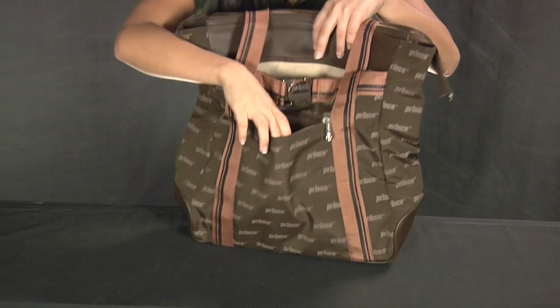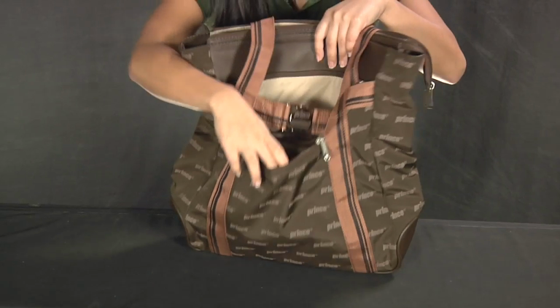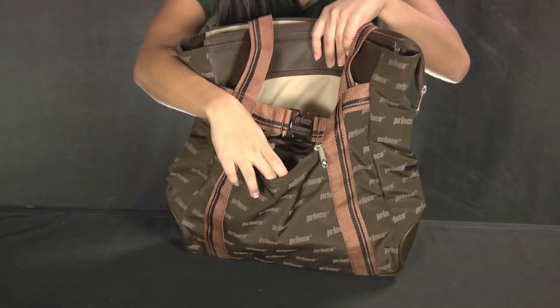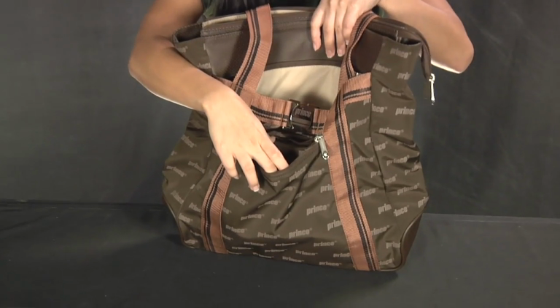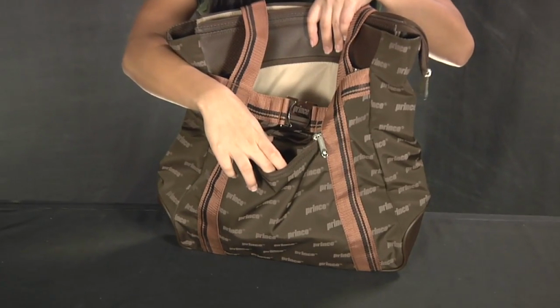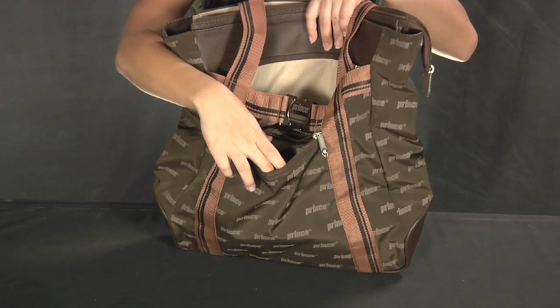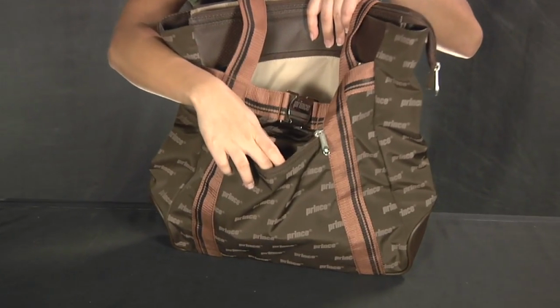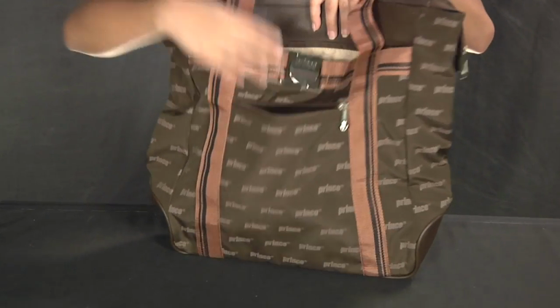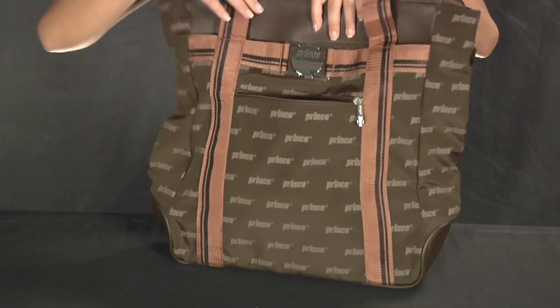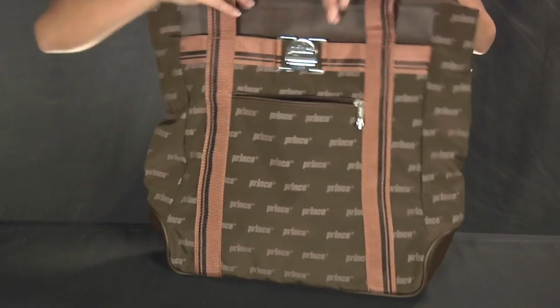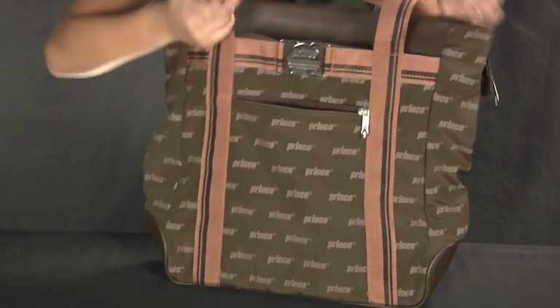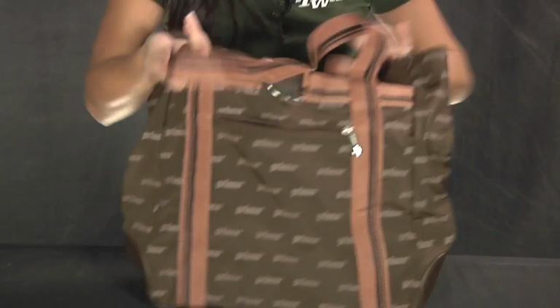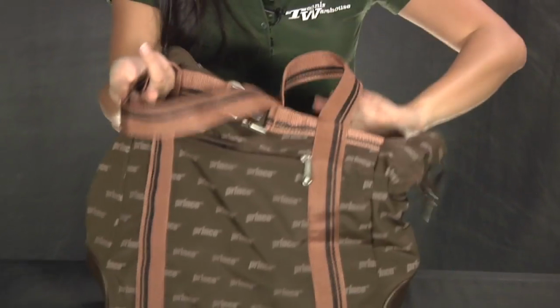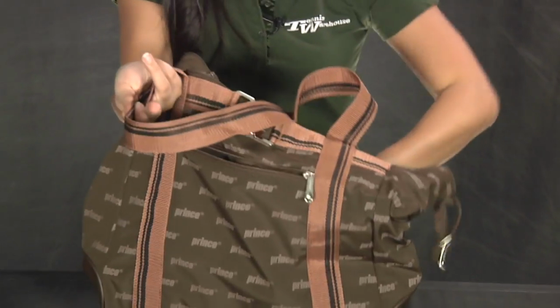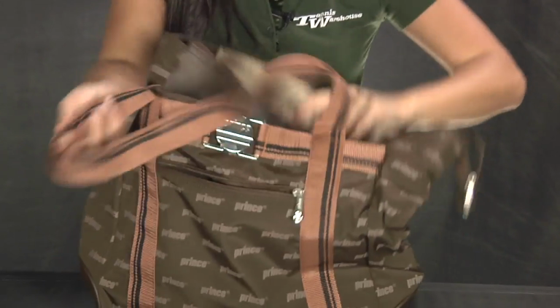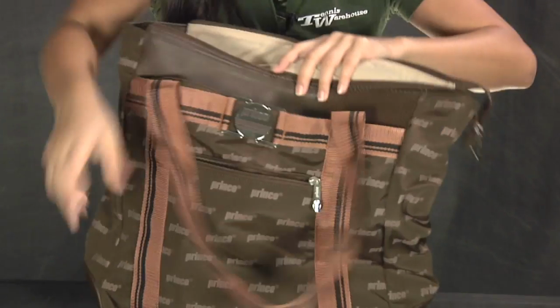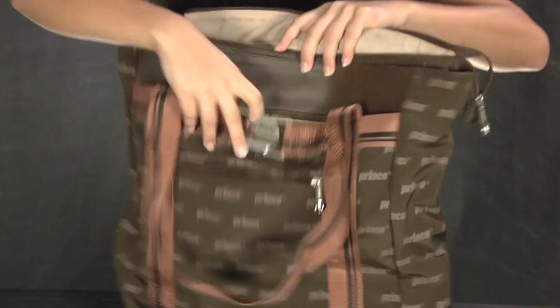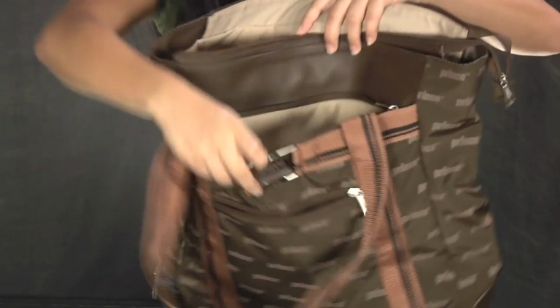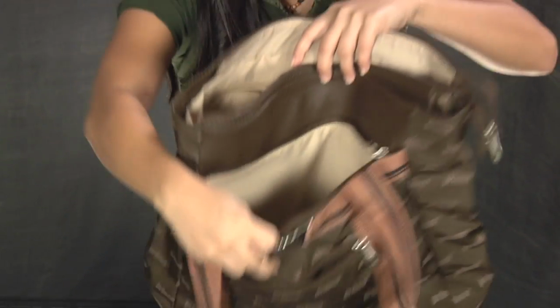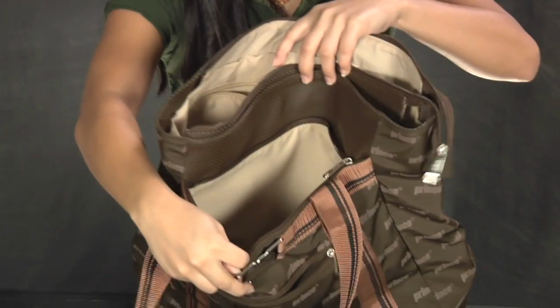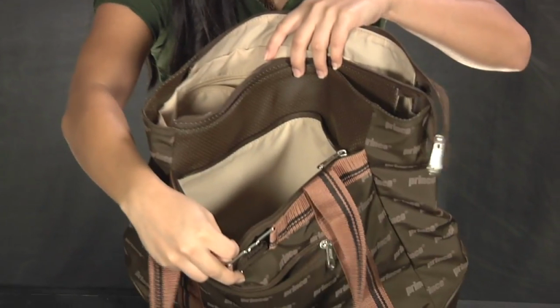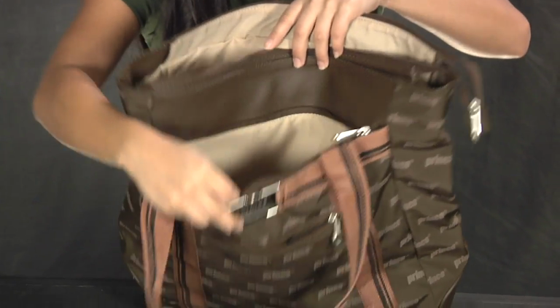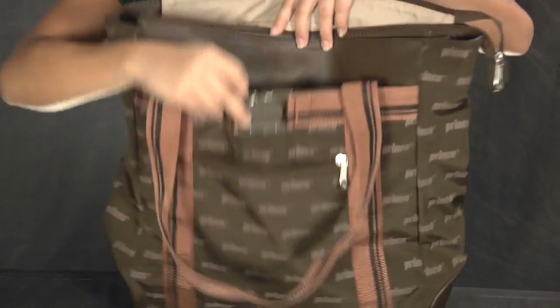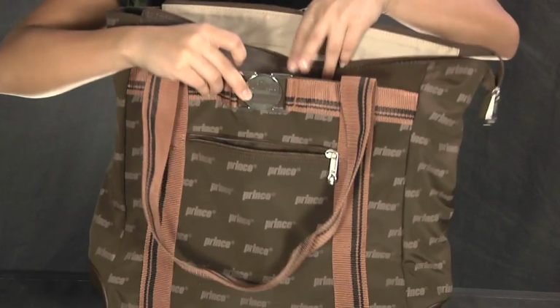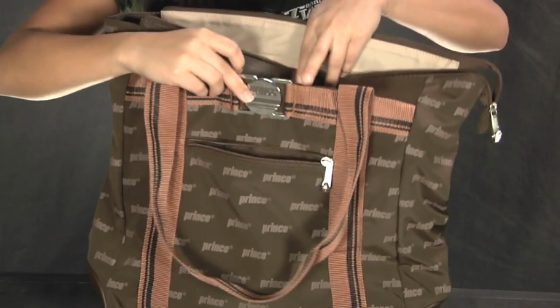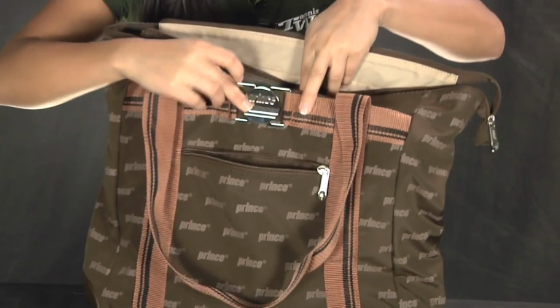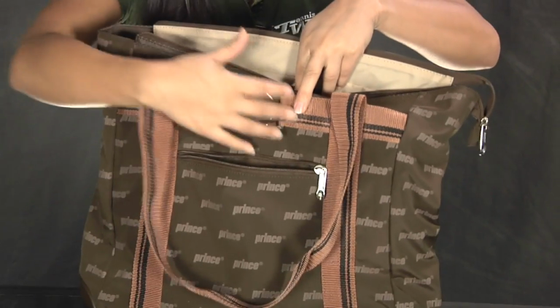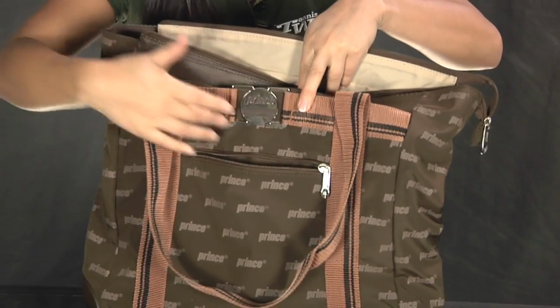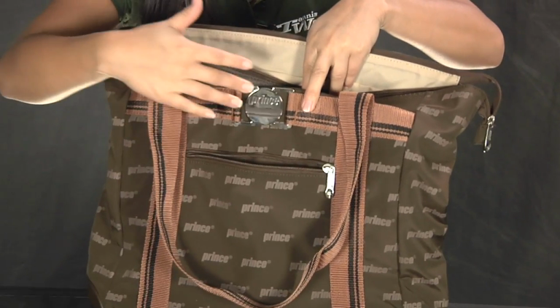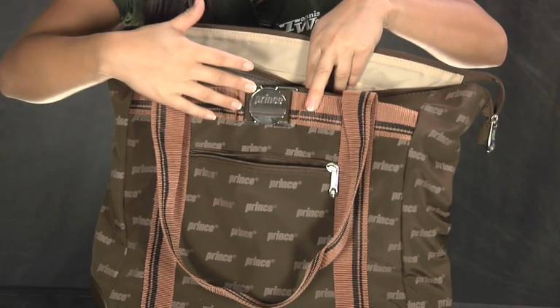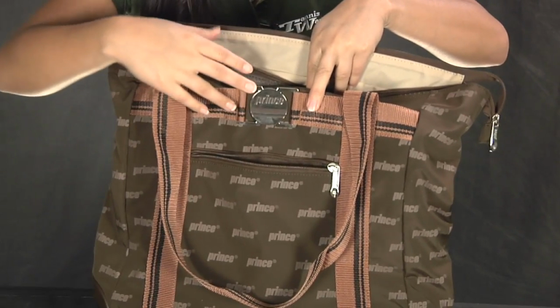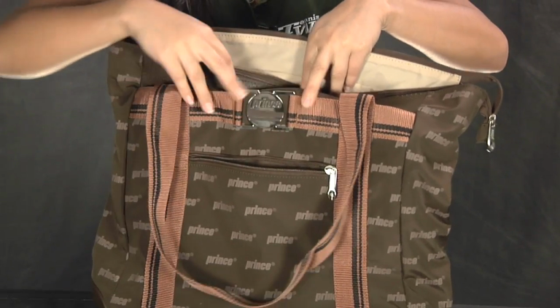We have a small one in the front, followed by a medium sized one here. Nice little bling design with a buckle right here.